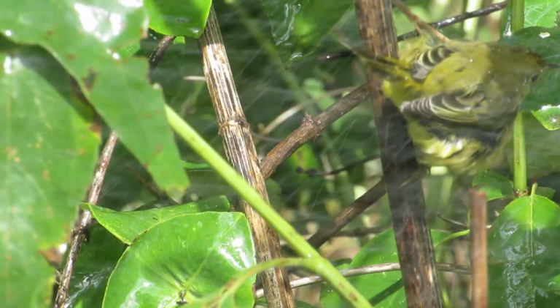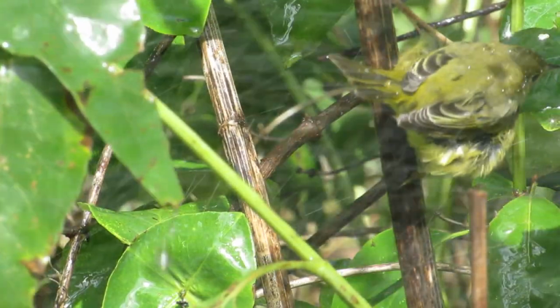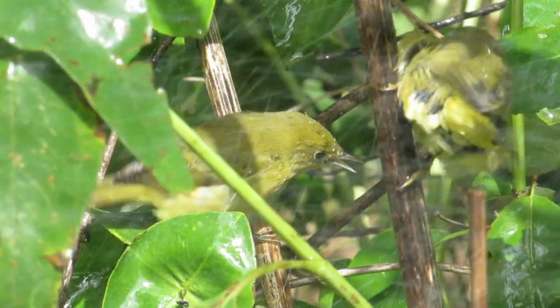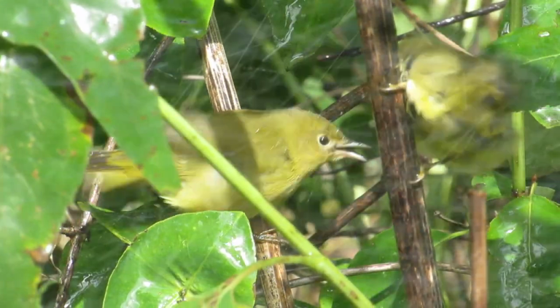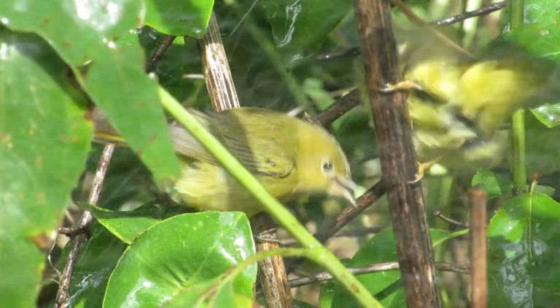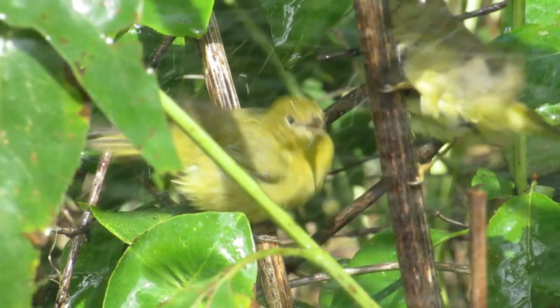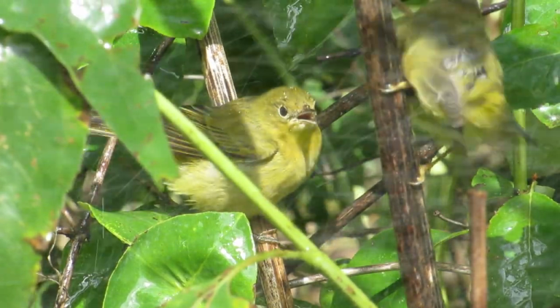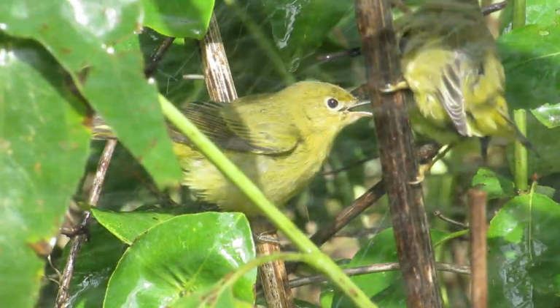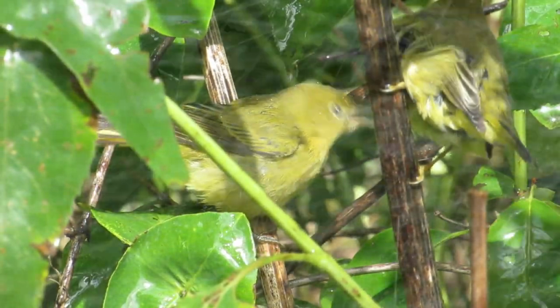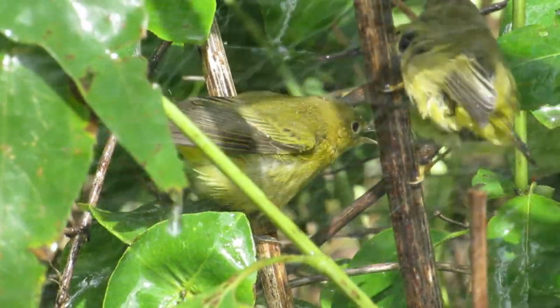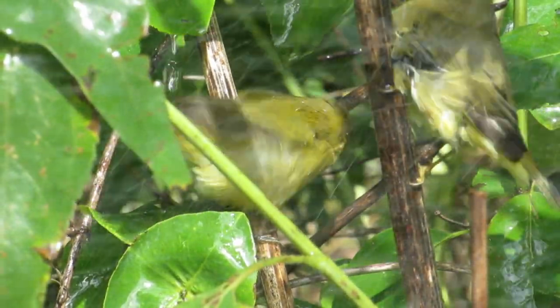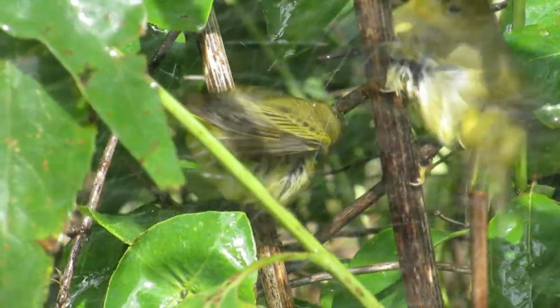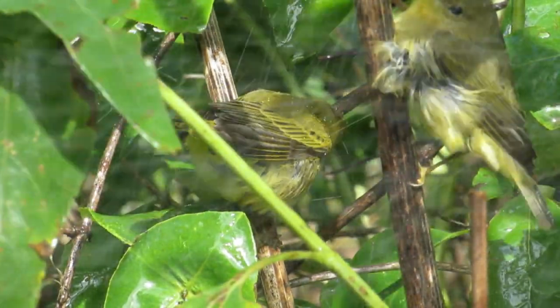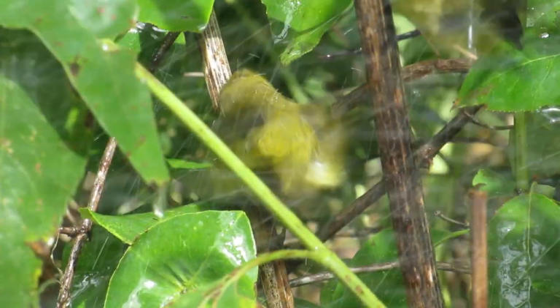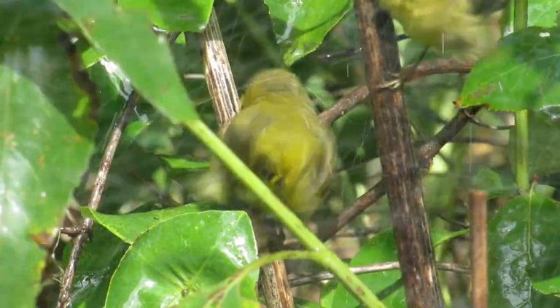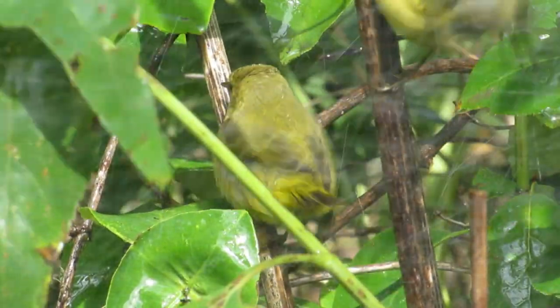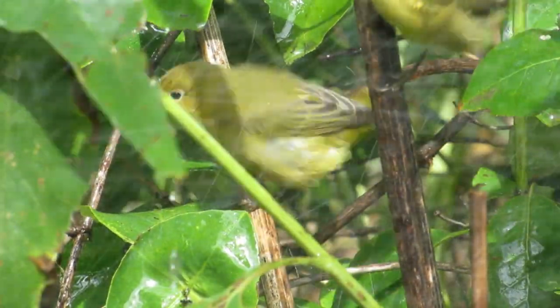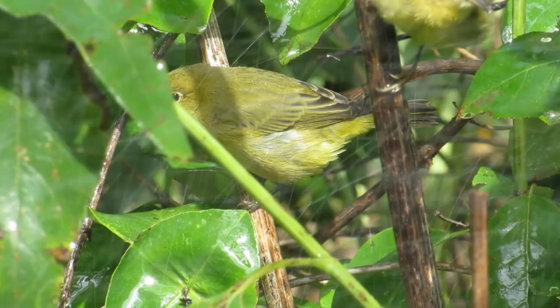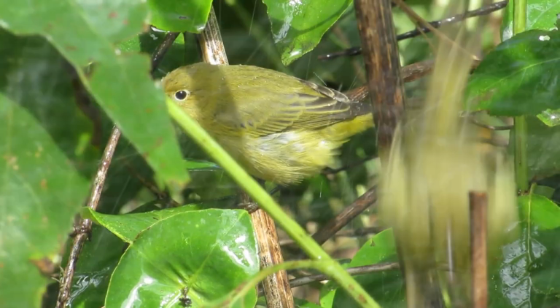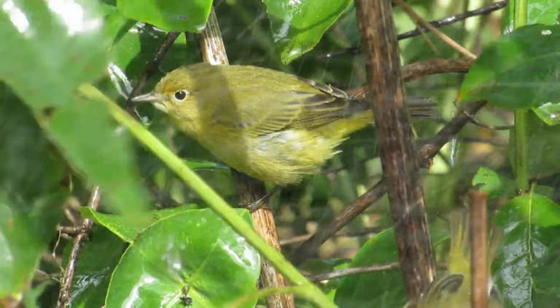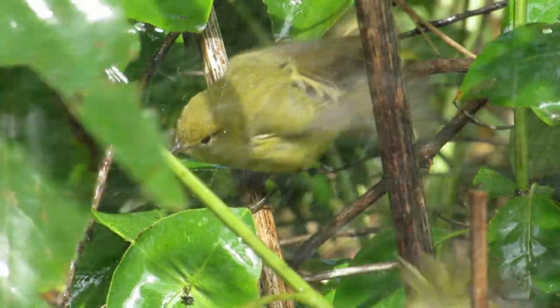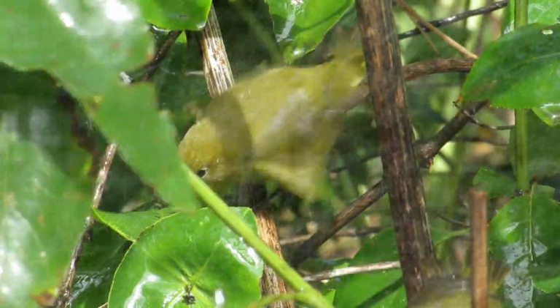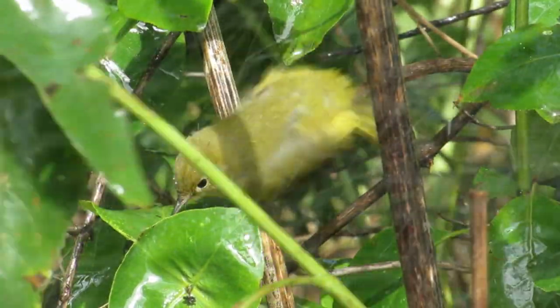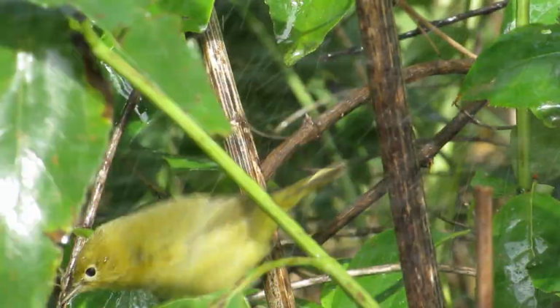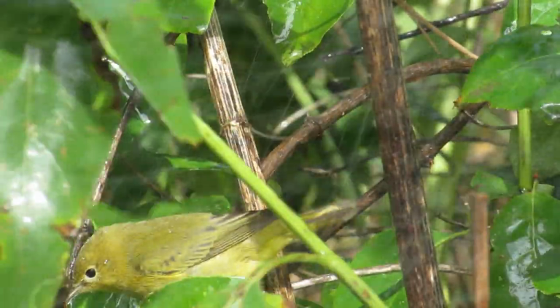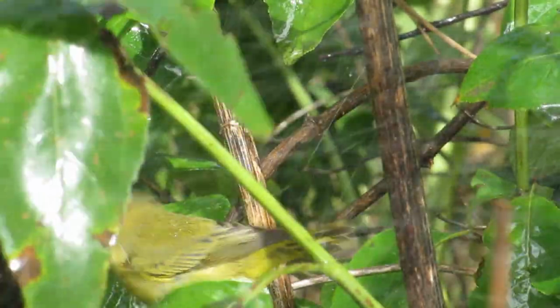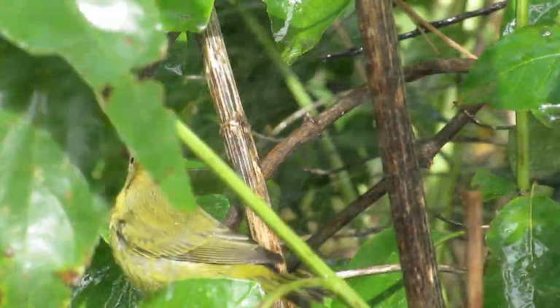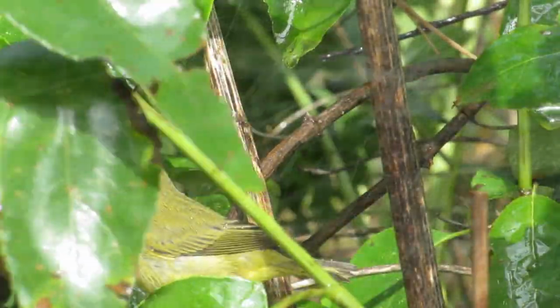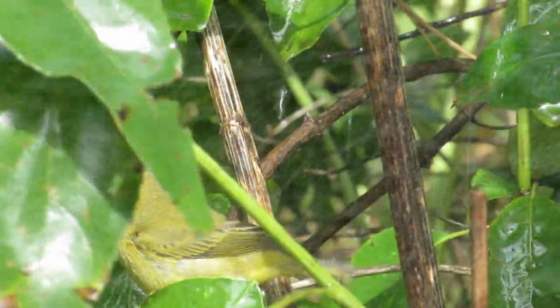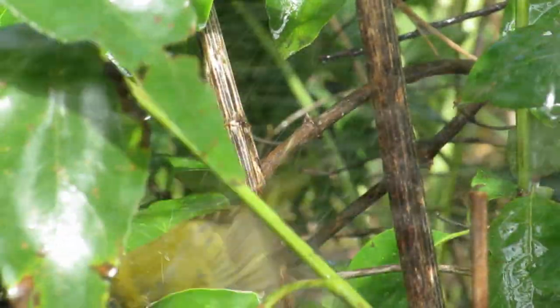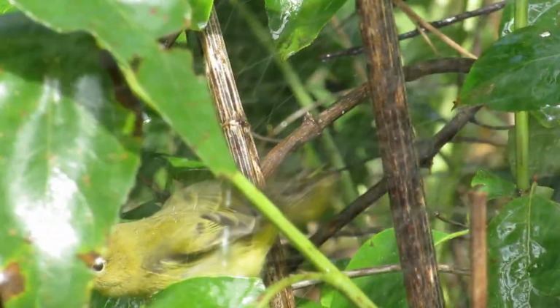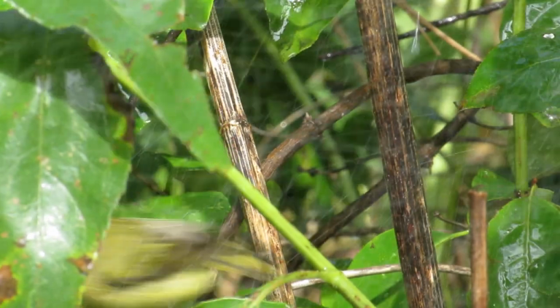These two warblers appear more uniform yellow, but I still believe they are orange-crowned warblers because of their uniform color. They also have a relatively short tail. What species do you think they are?